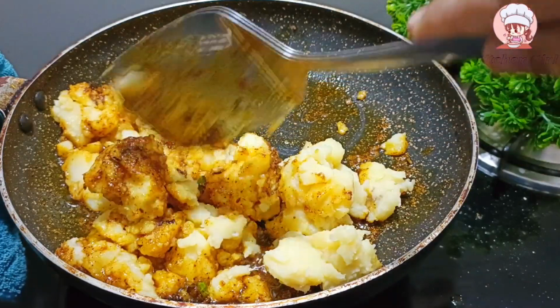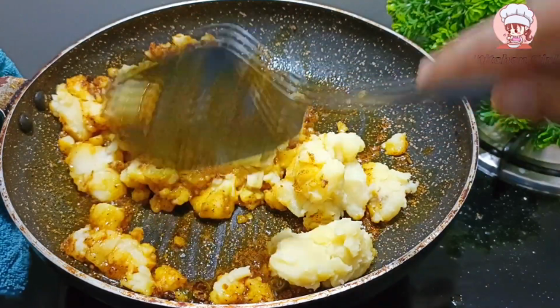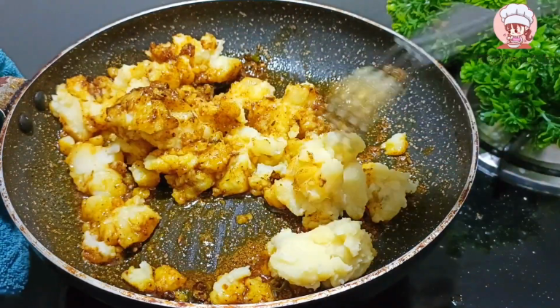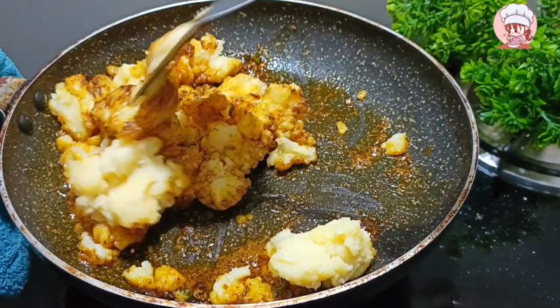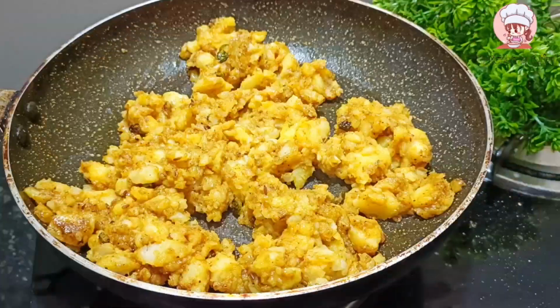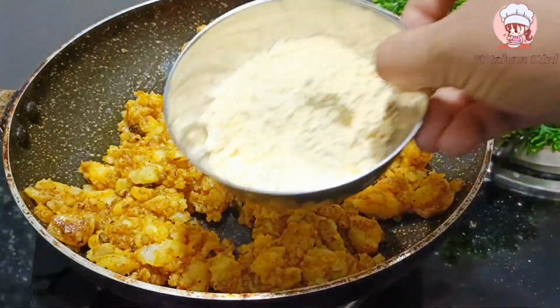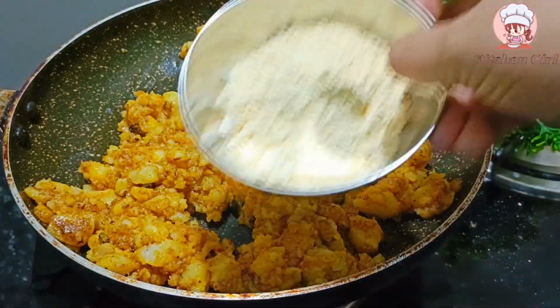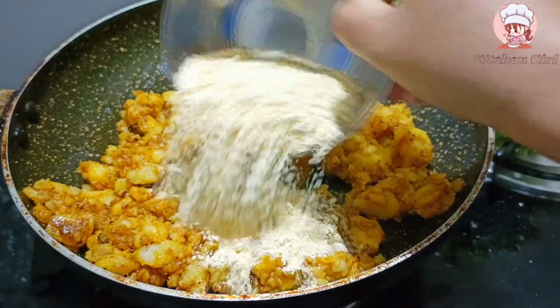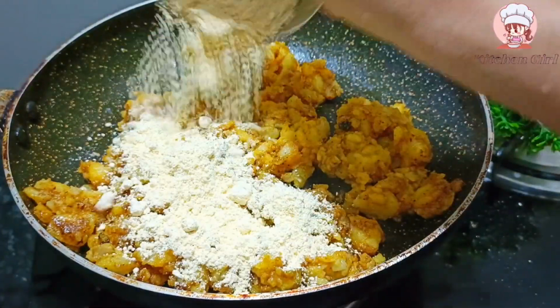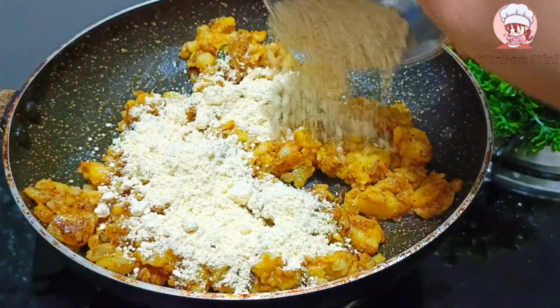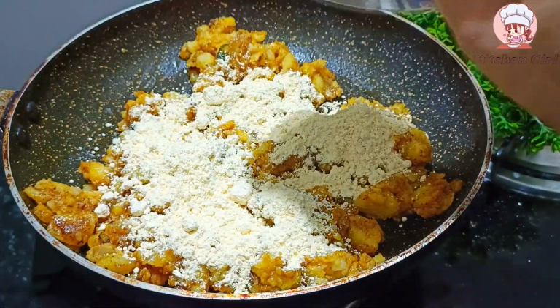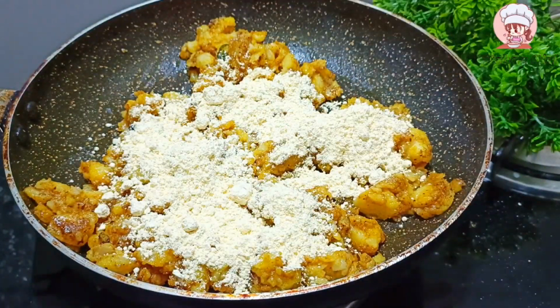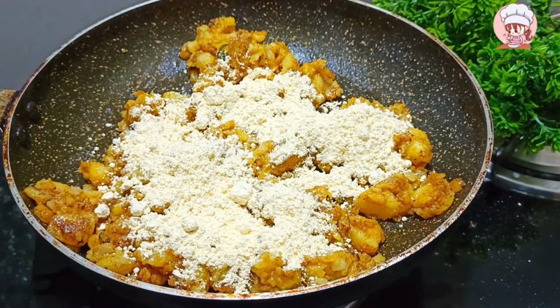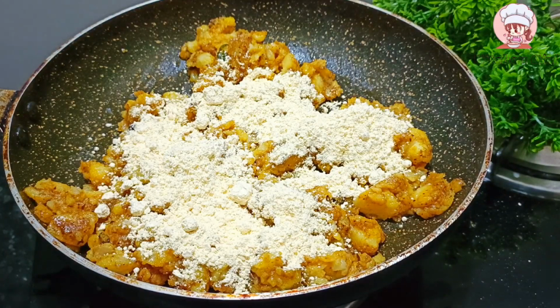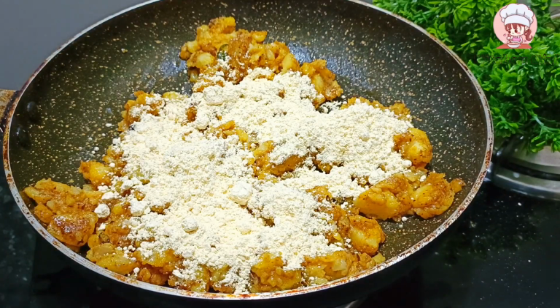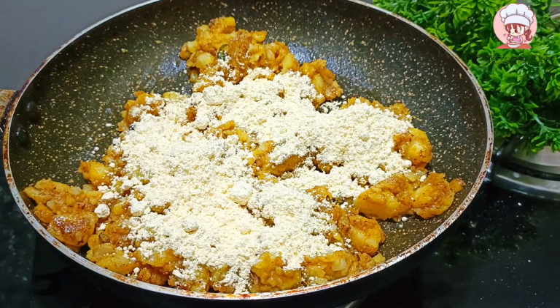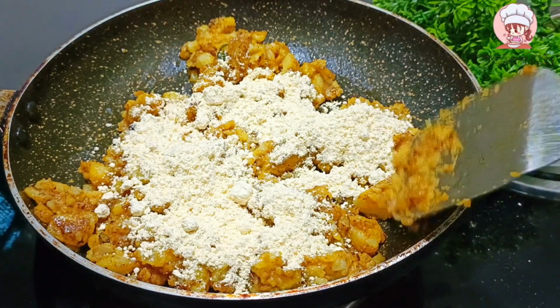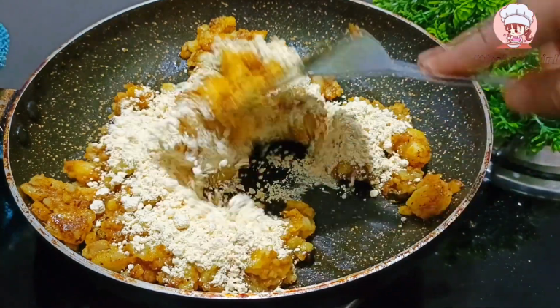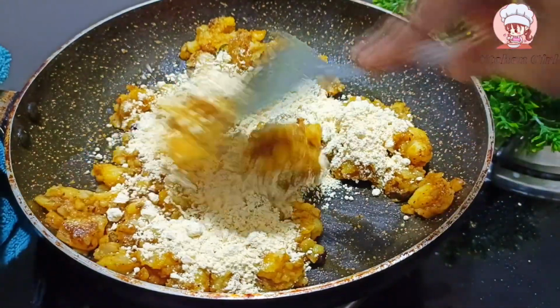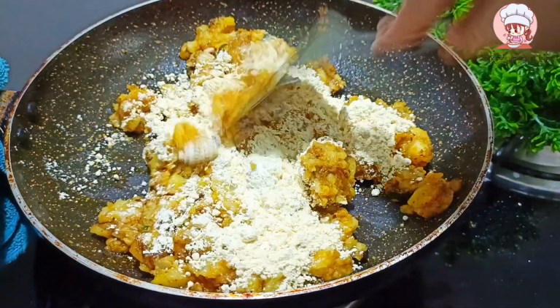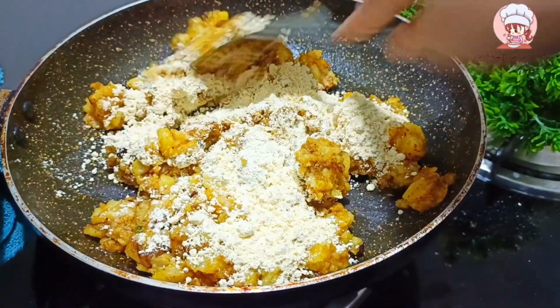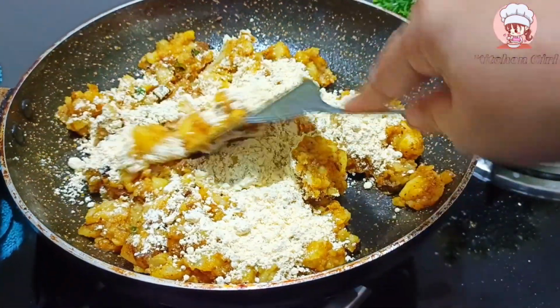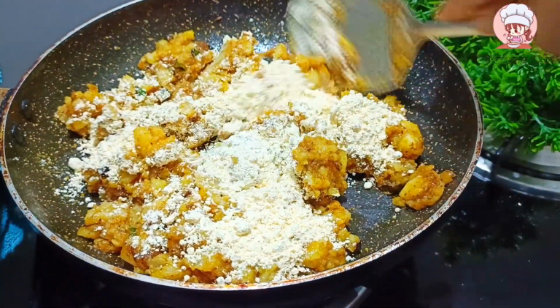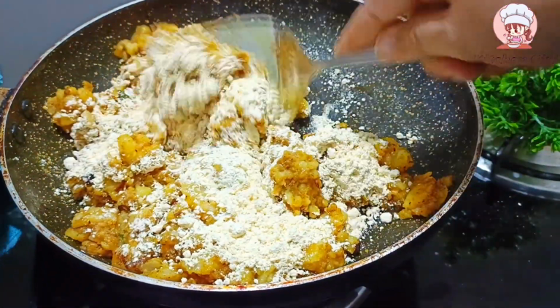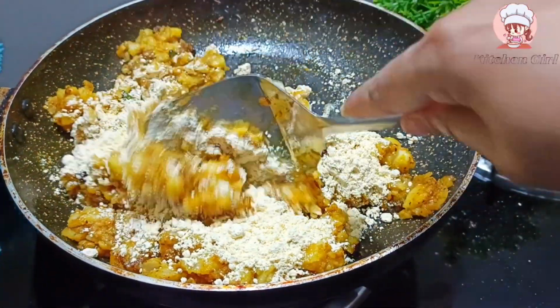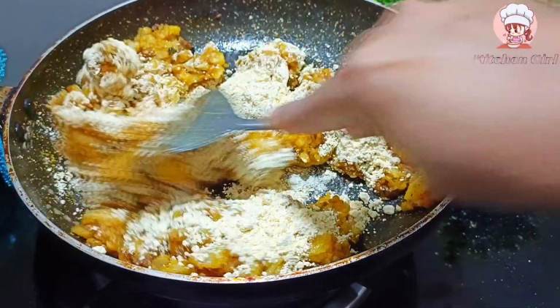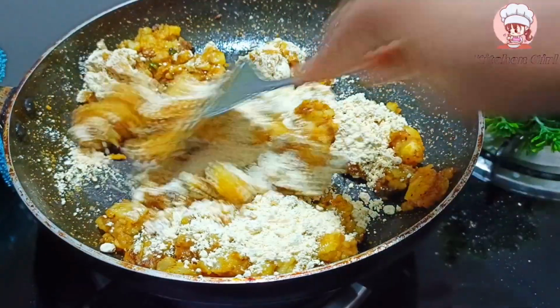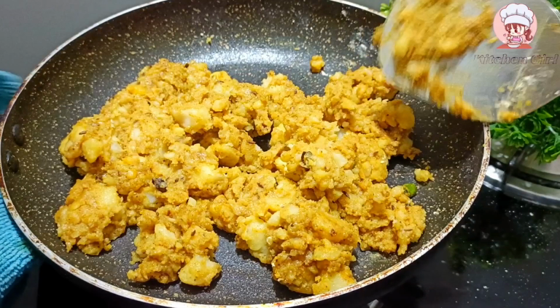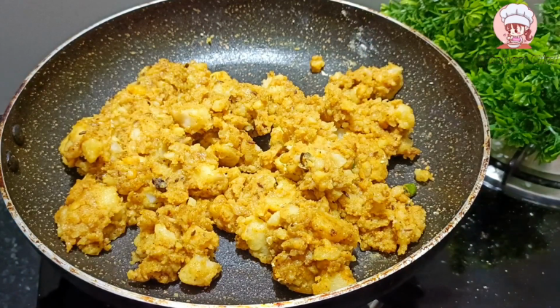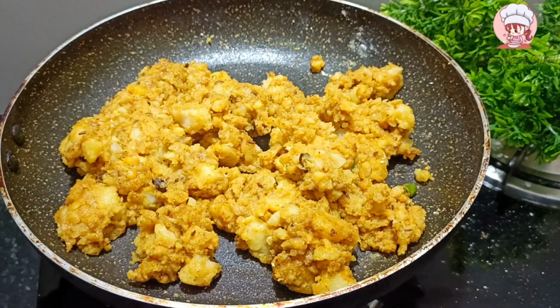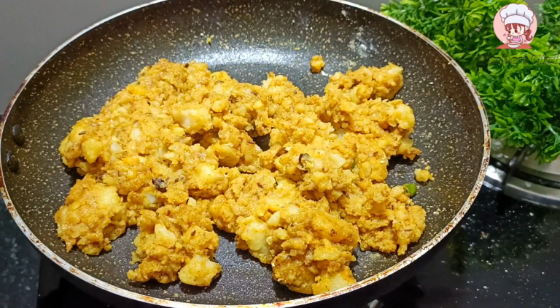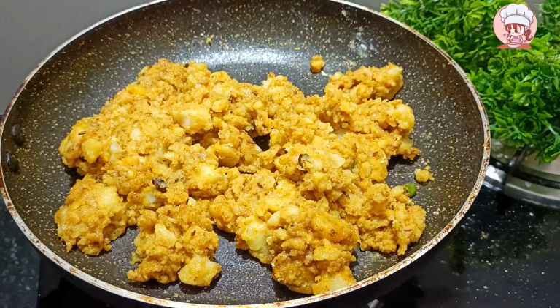After adding salt, we will add 1-2 katori besan. We will mix it well until it is well mixed. We will keep it to cool.